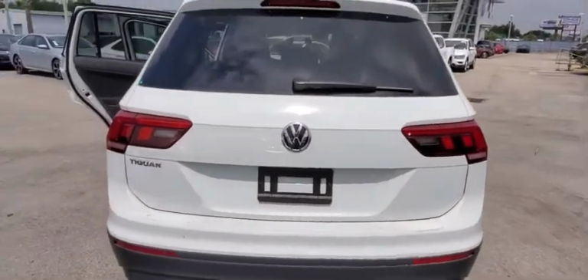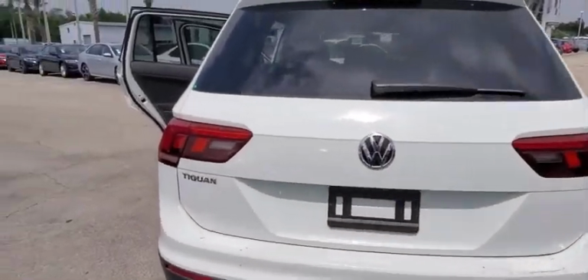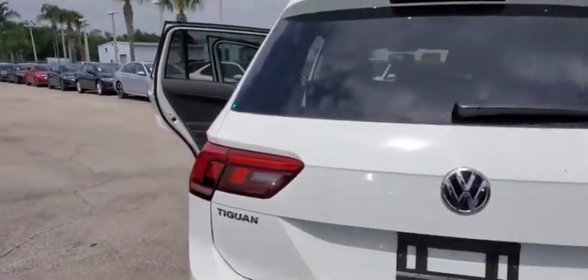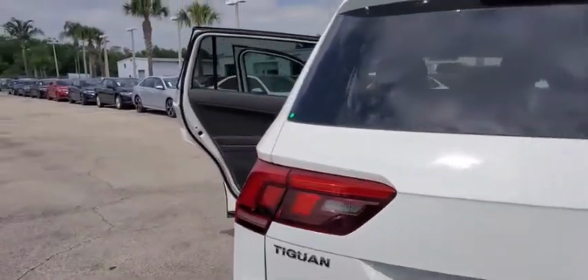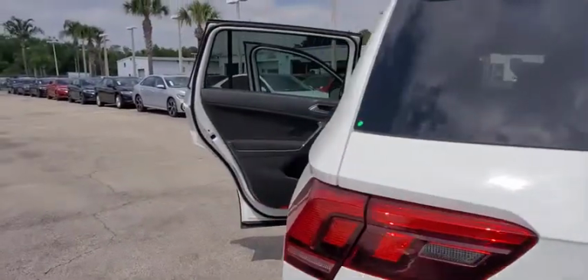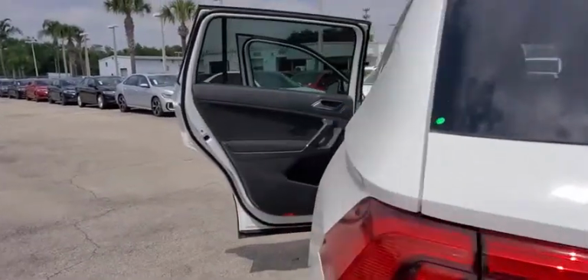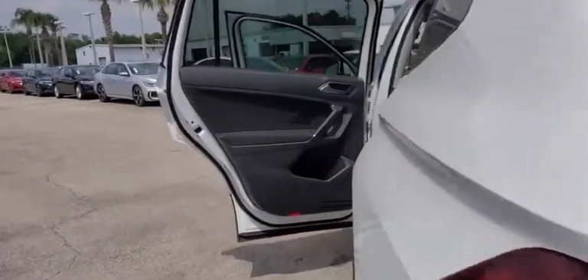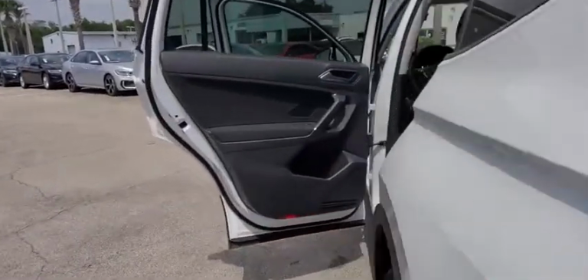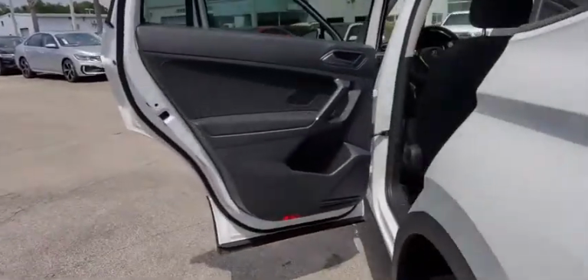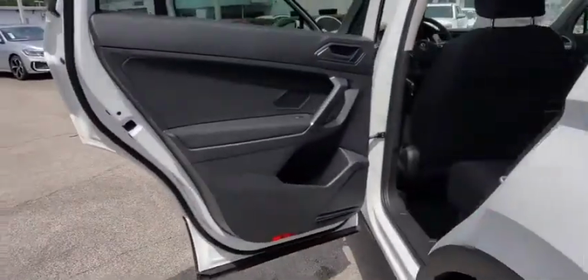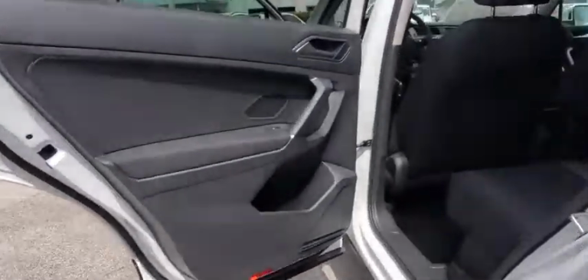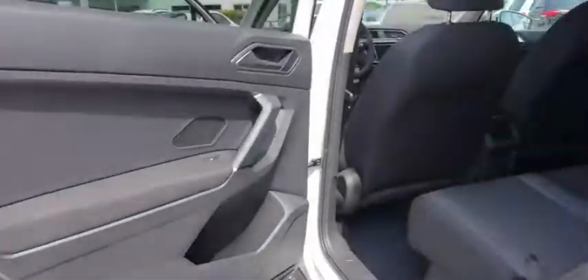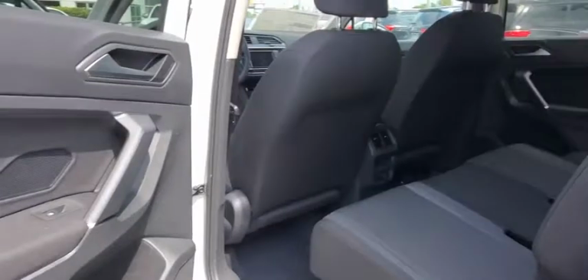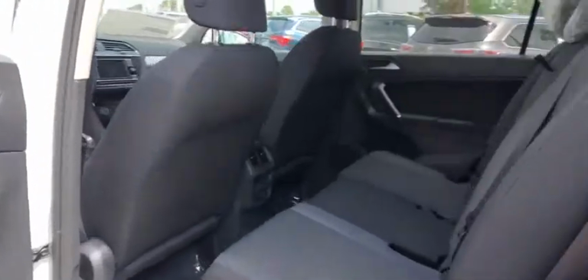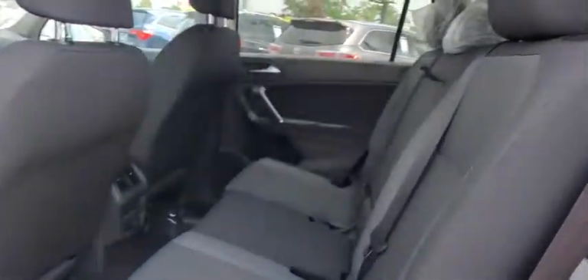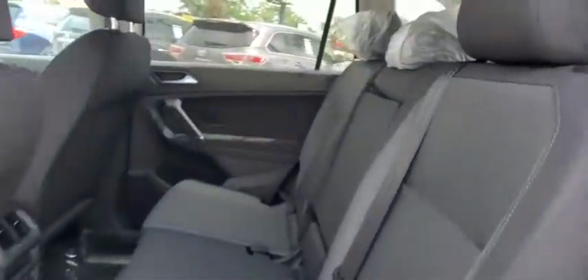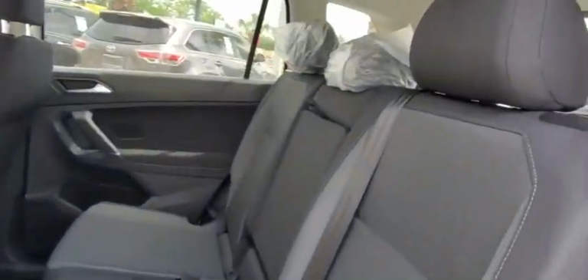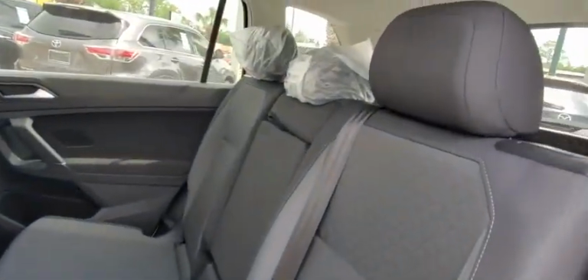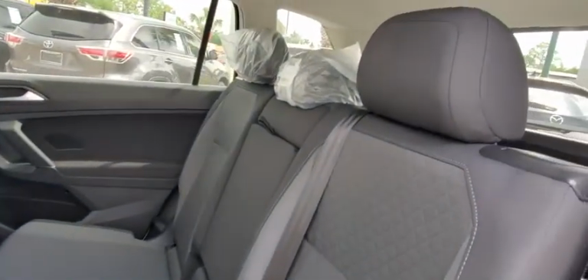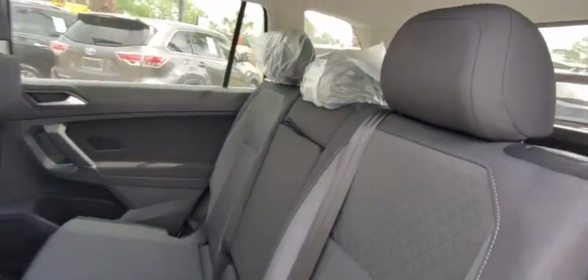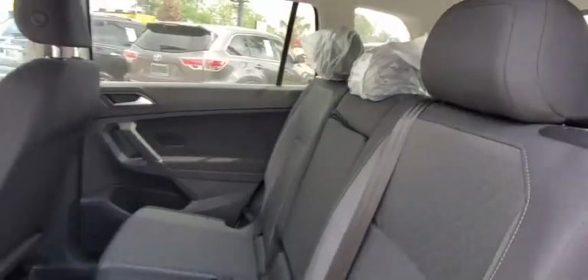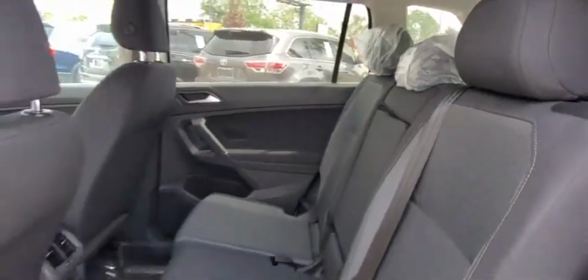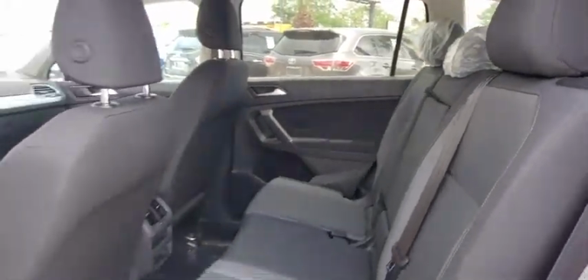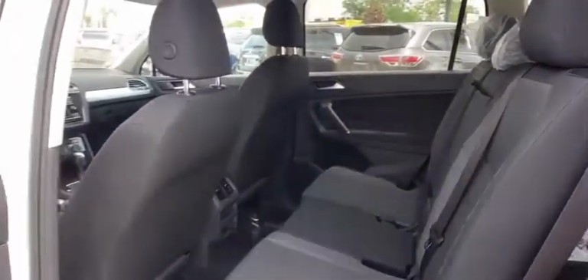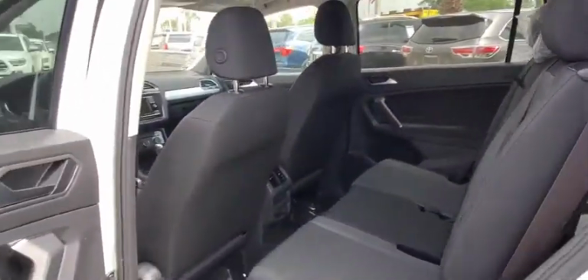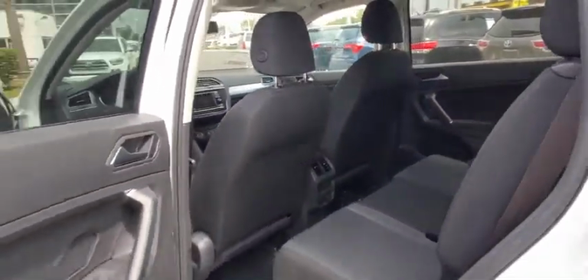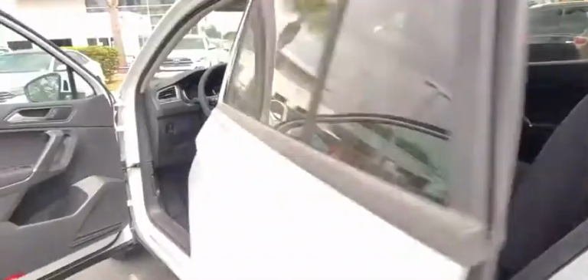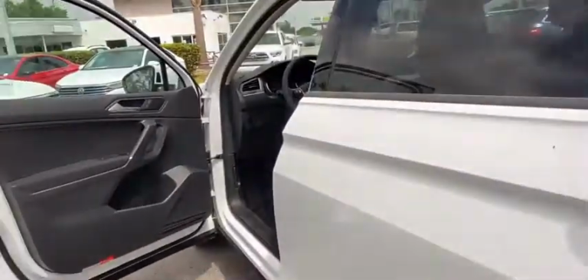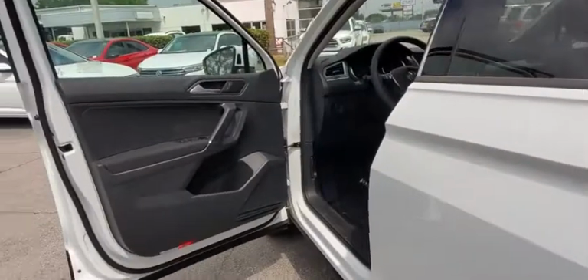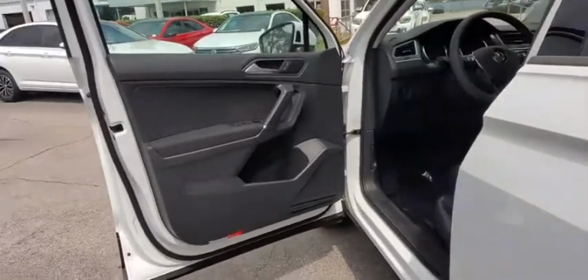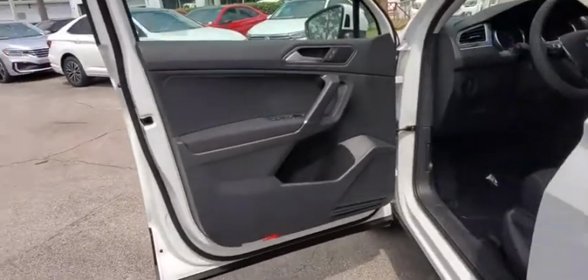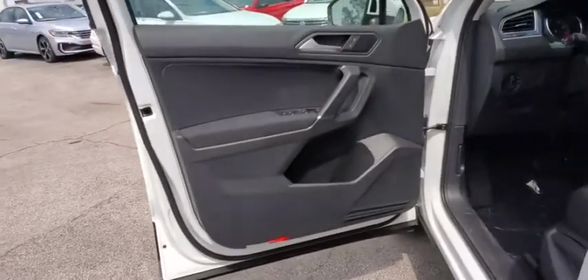Compass, trip computer, electronic stability control, rear window defroster, power windows, brake assist, overhead console, panic alarm, and remote keyless entry.